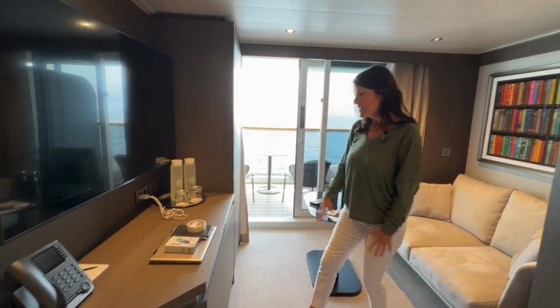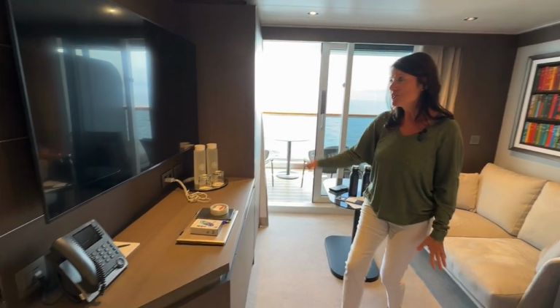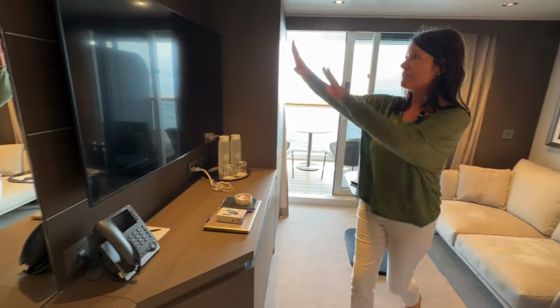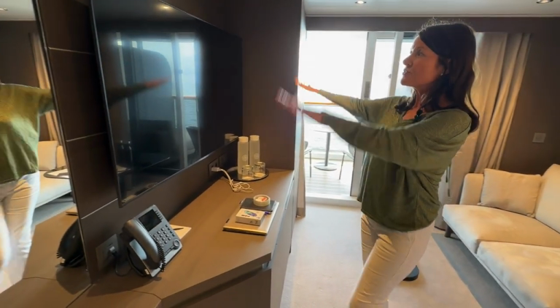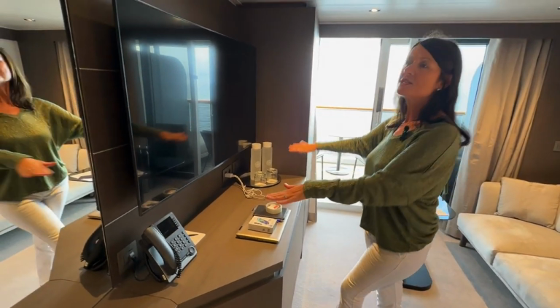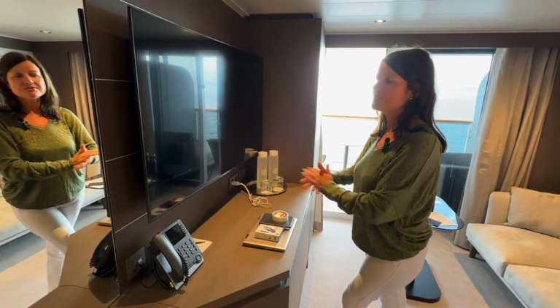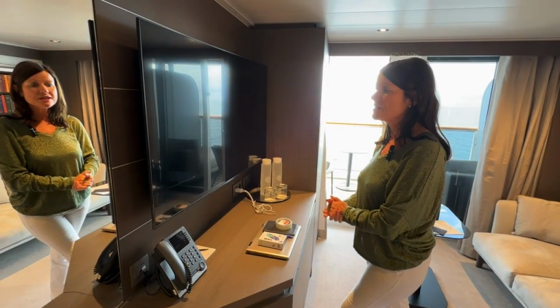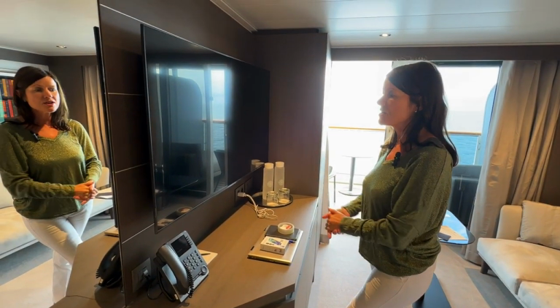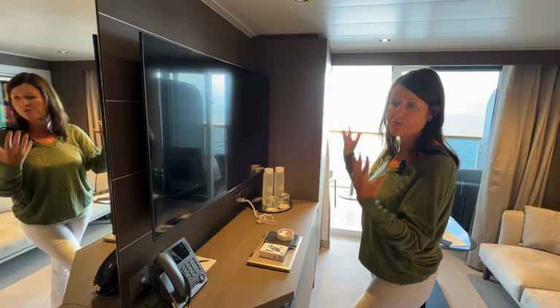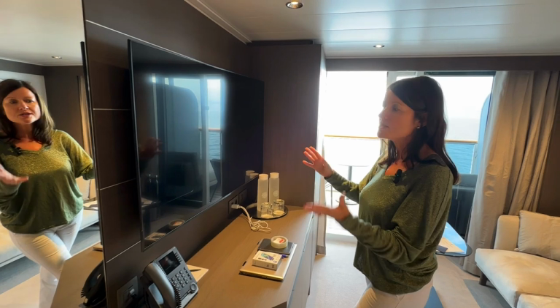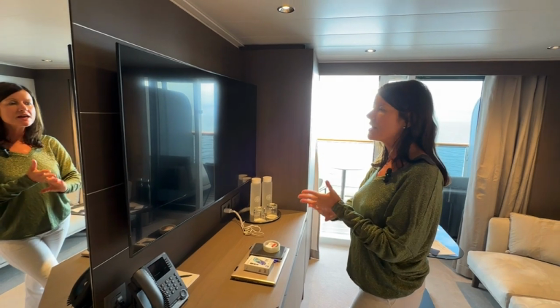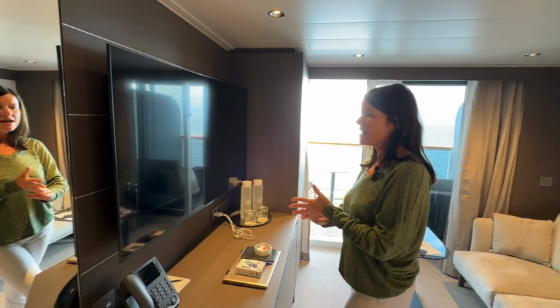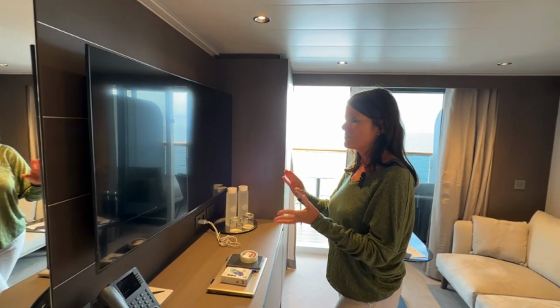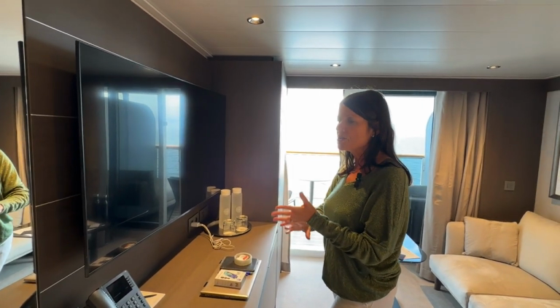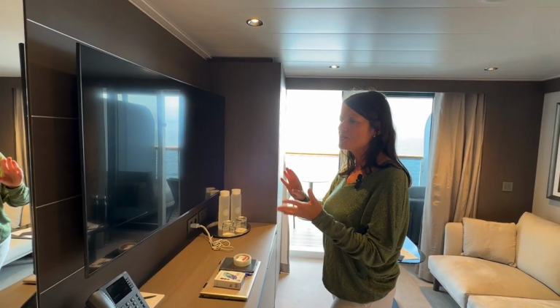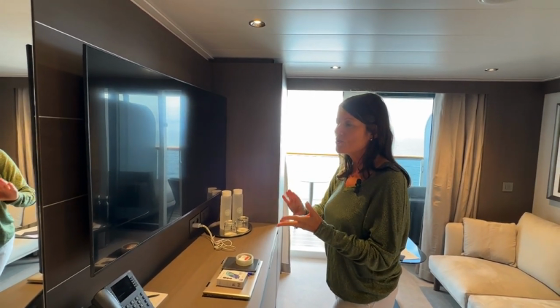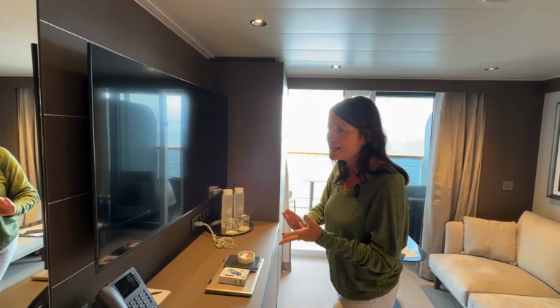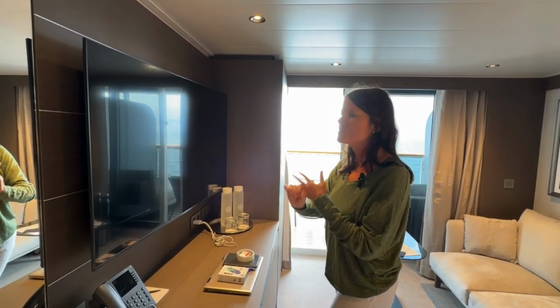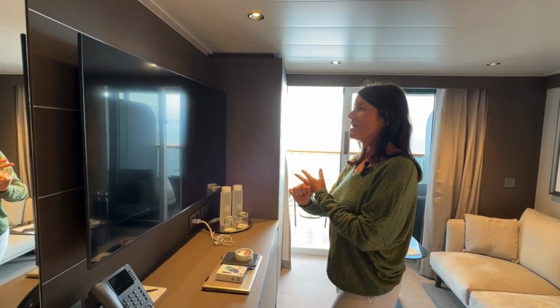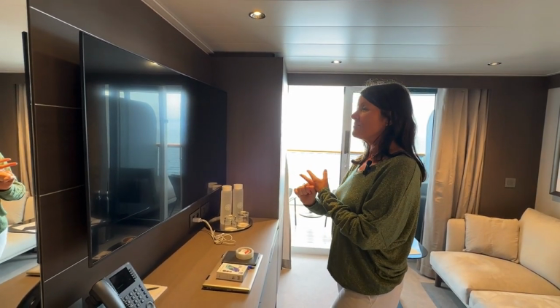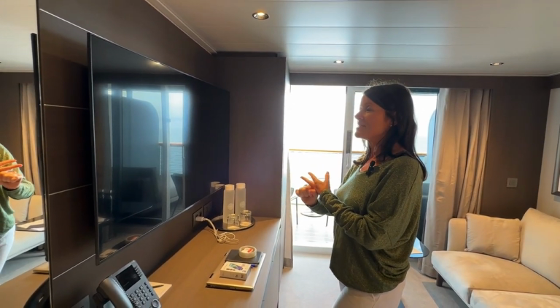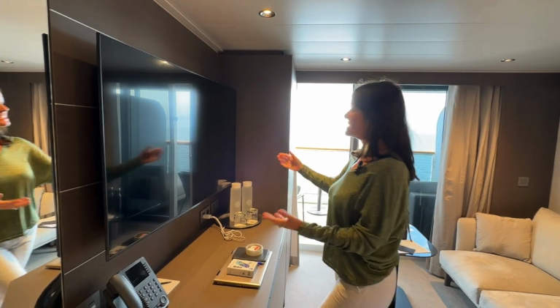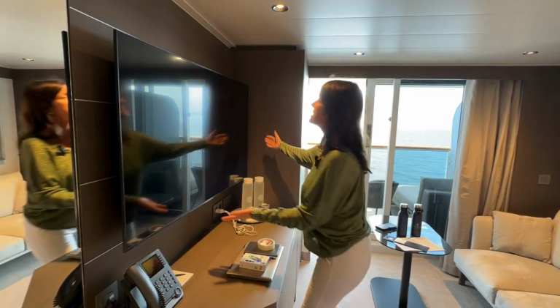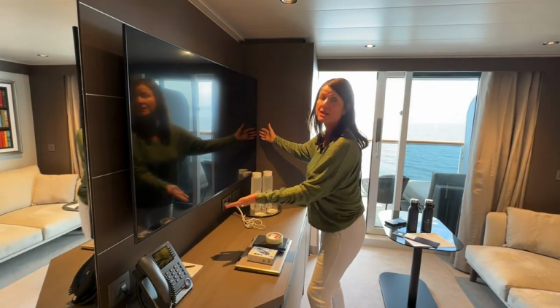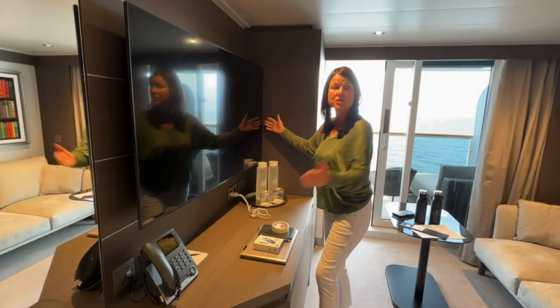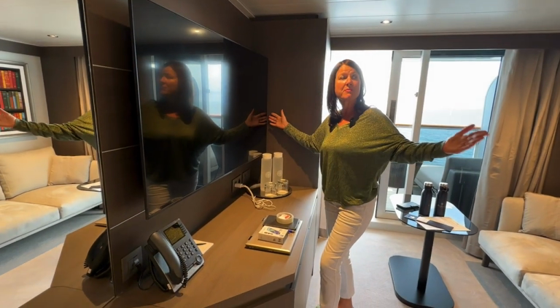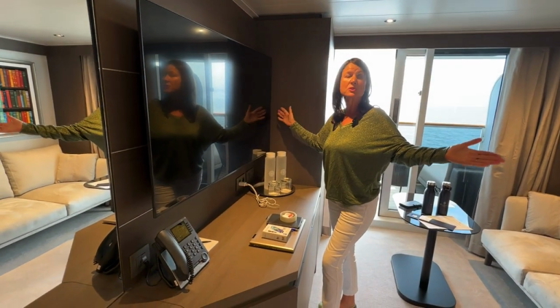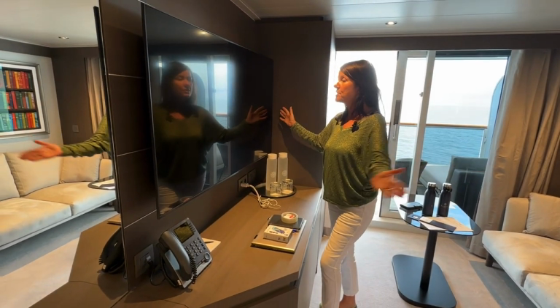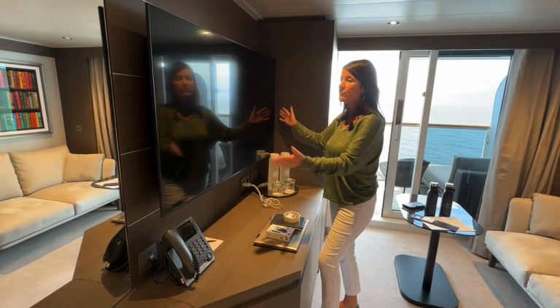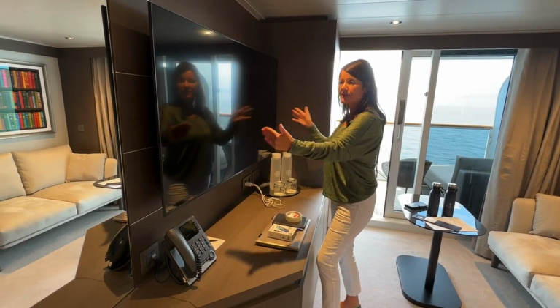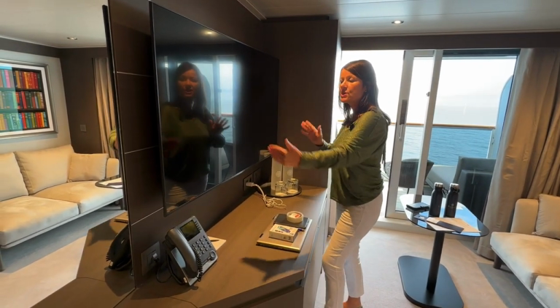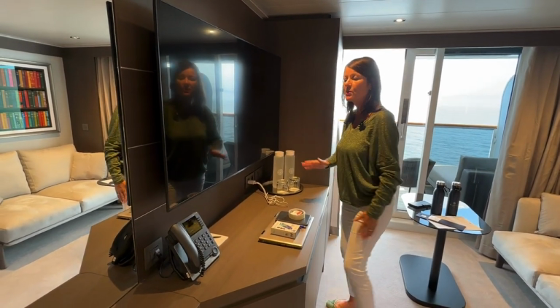You've got a flat screen interactive TV, so you've got movies, menus, and your account on there — that's fantastic. And it does spin round, so if you're in bed and you want to watch a movie, it turns as well.